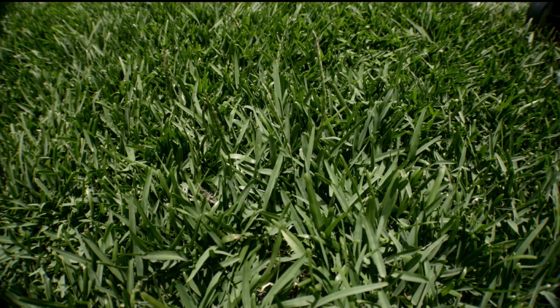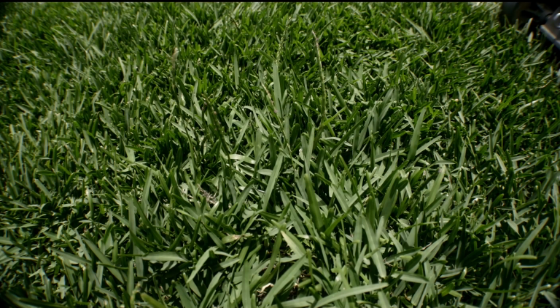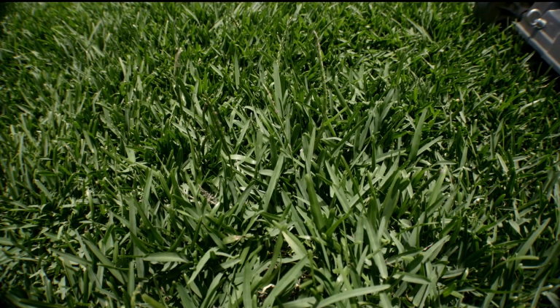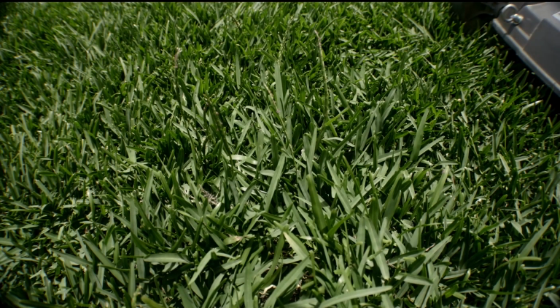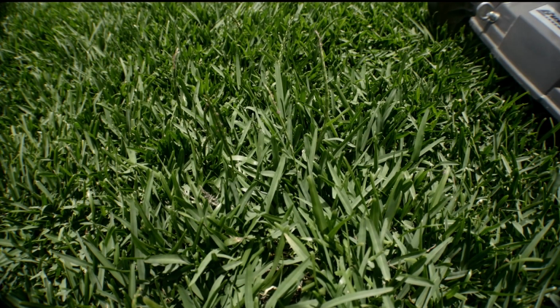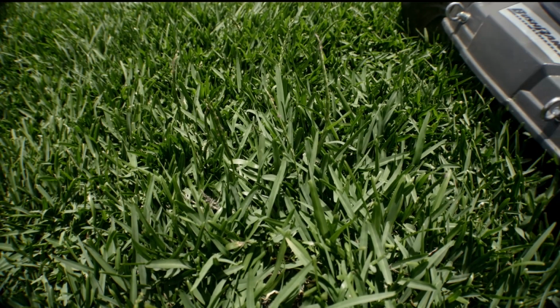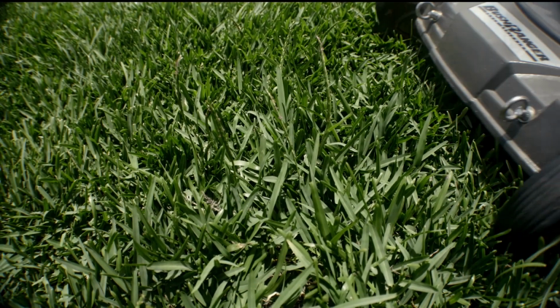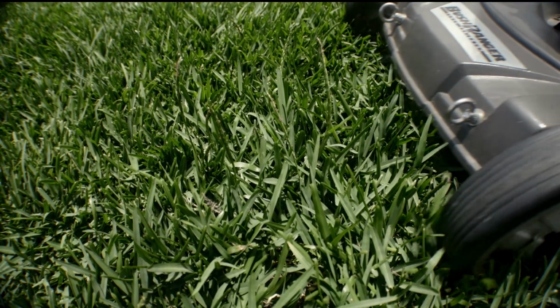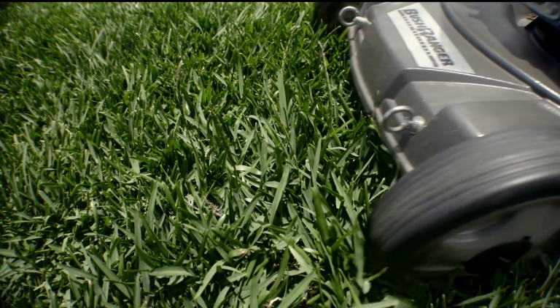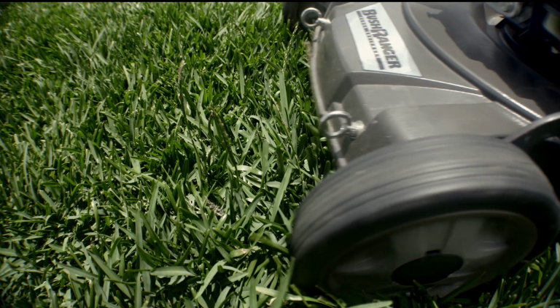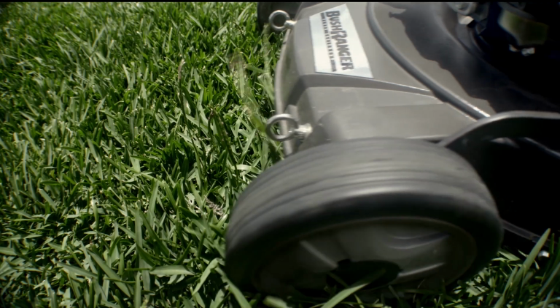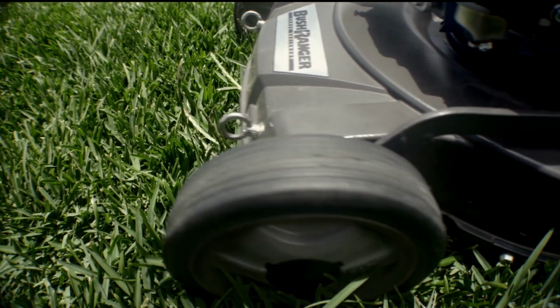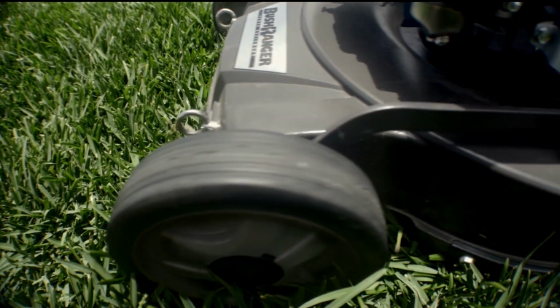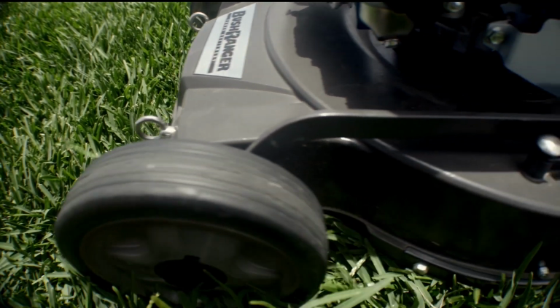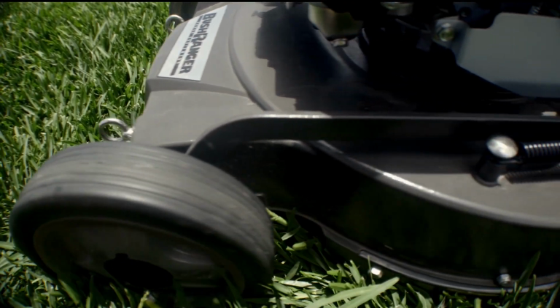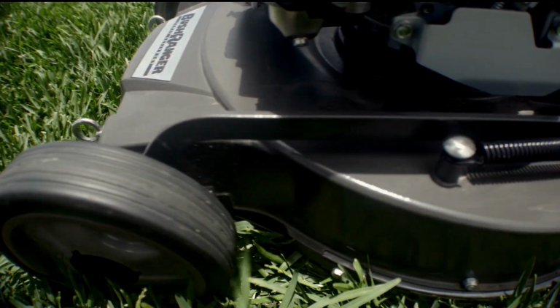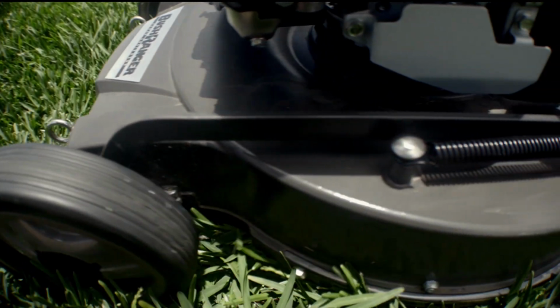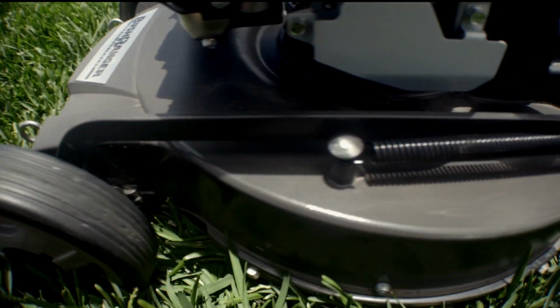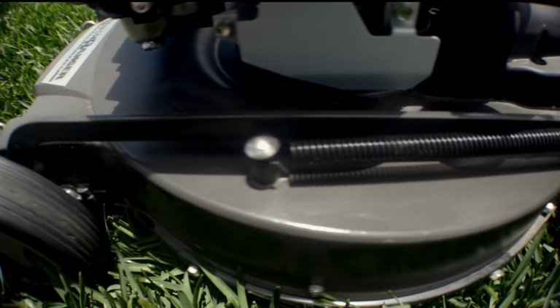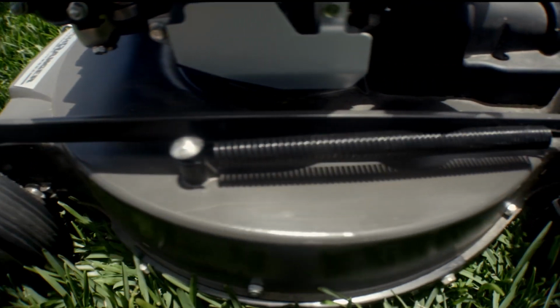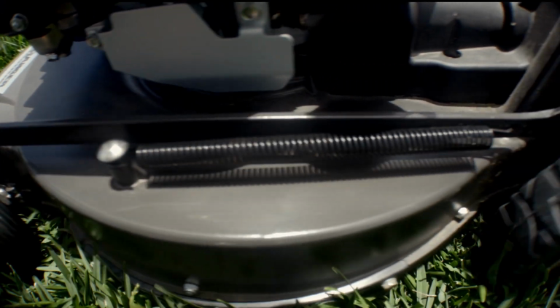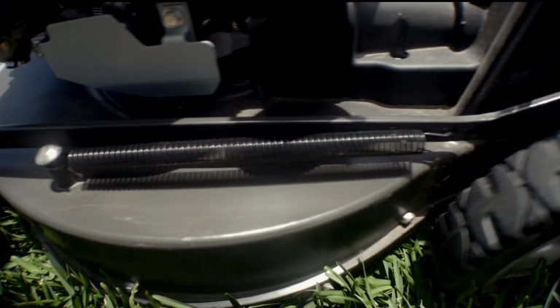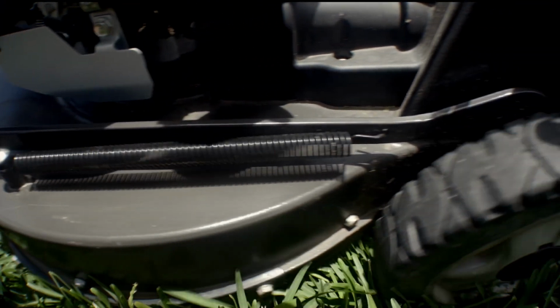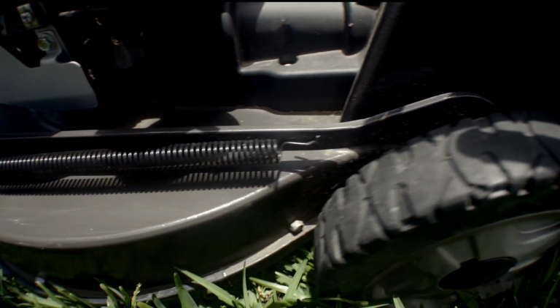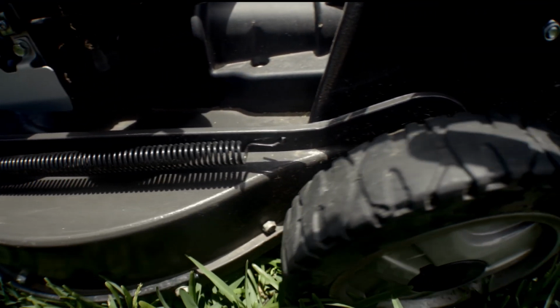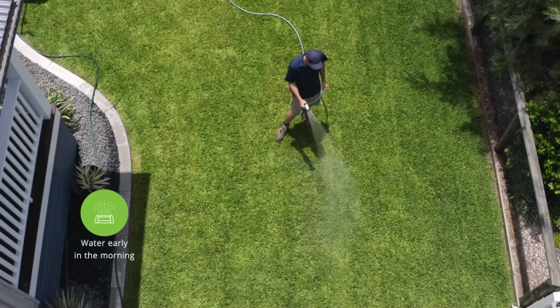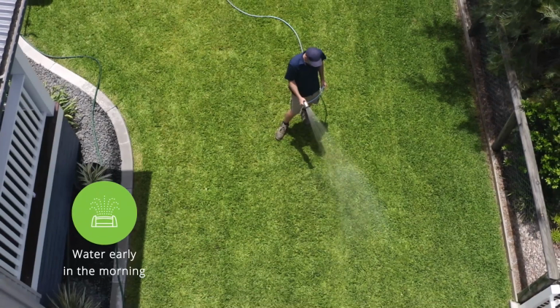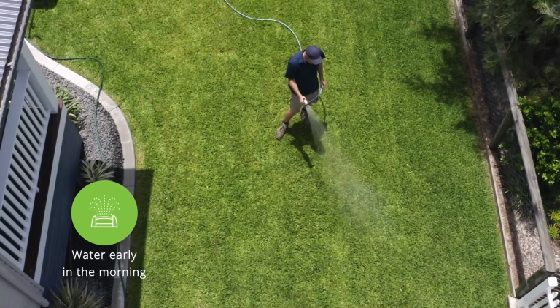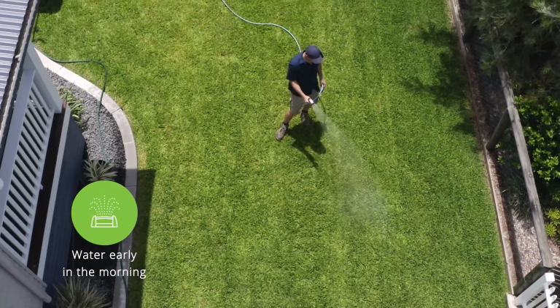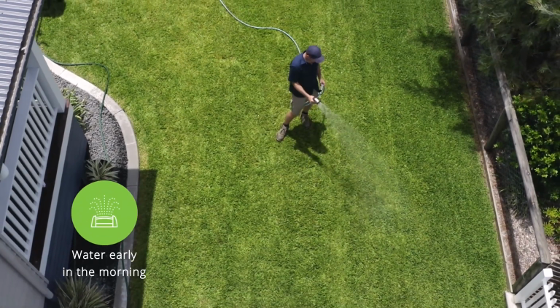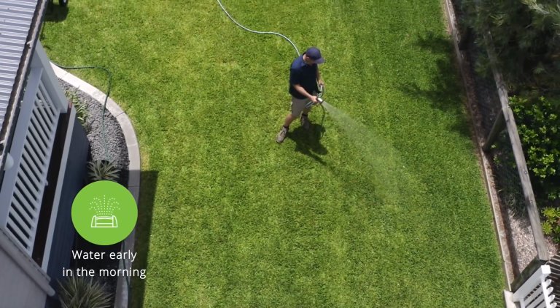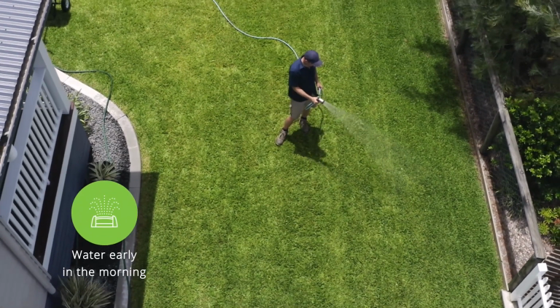When you cut too short and you get caught out and it goes hot, that'll actually burn, which then burns the roots underneath. So that'll cause heat stress and brown patch.